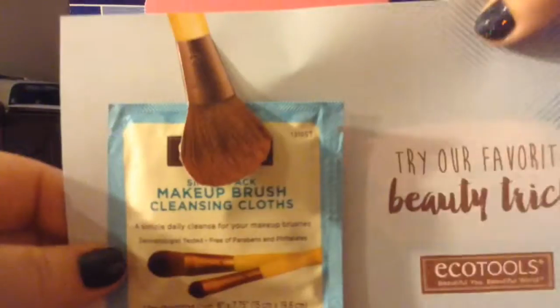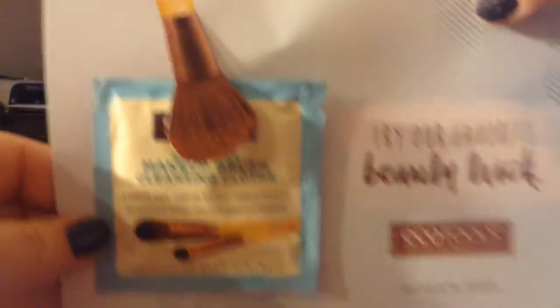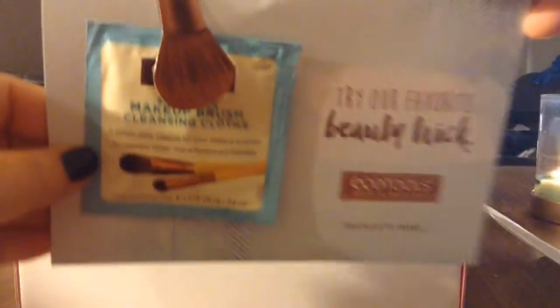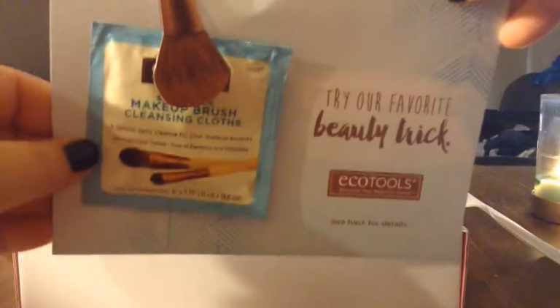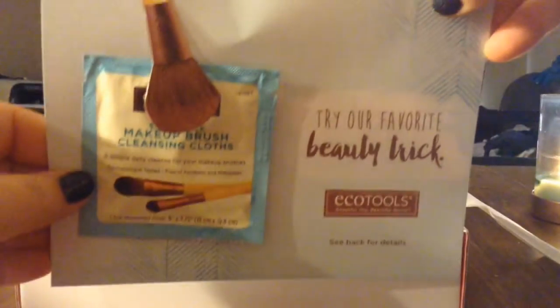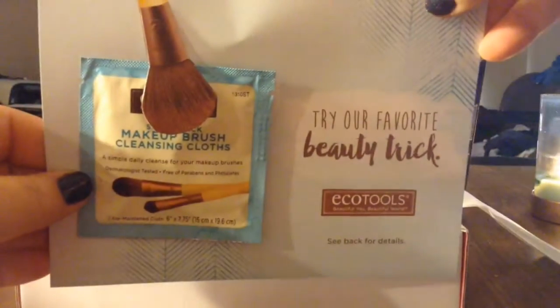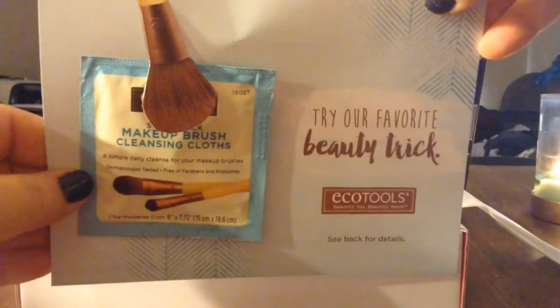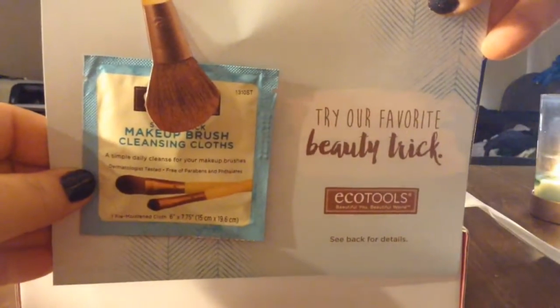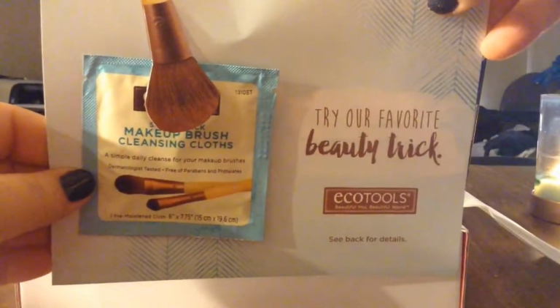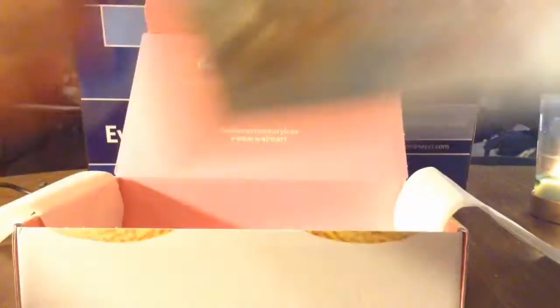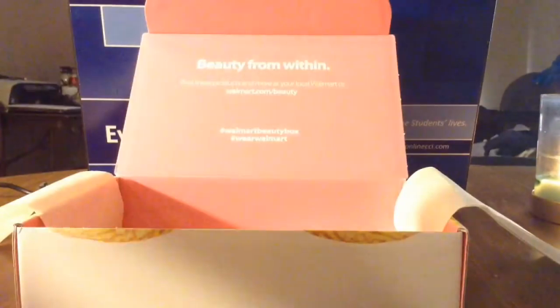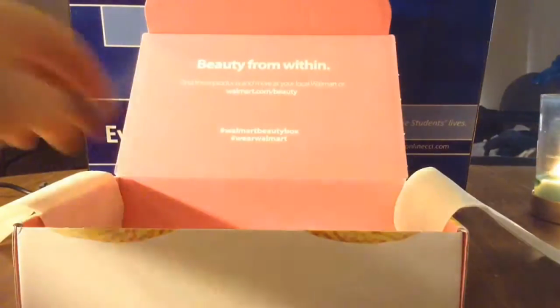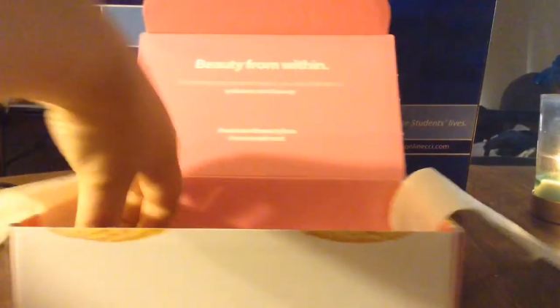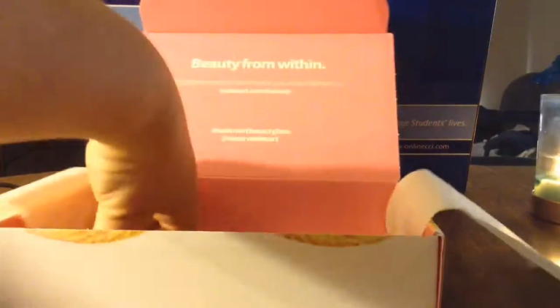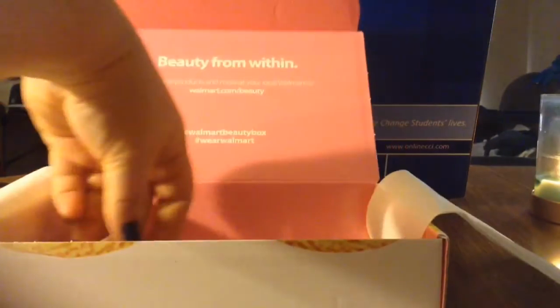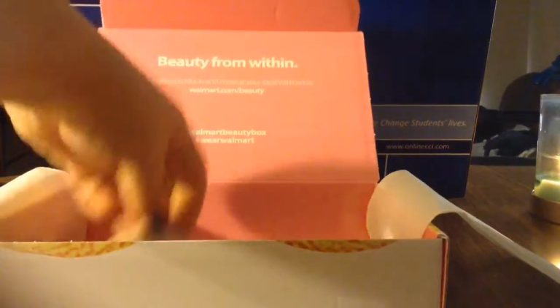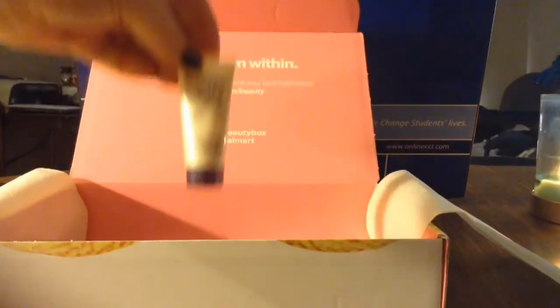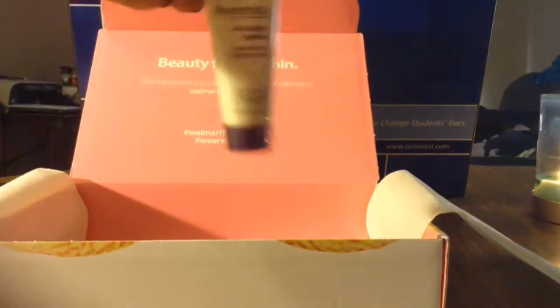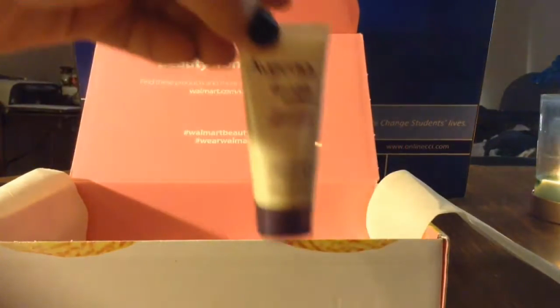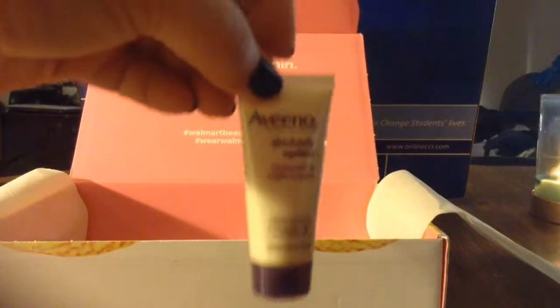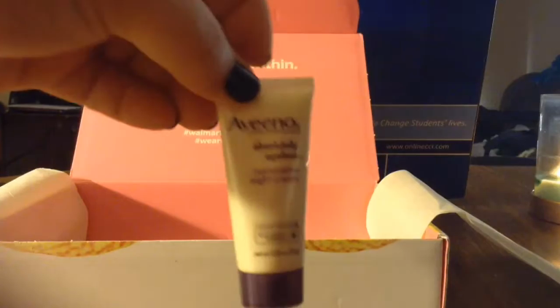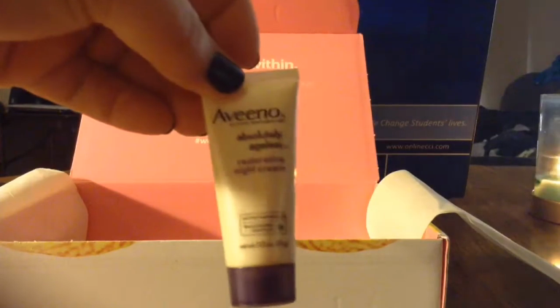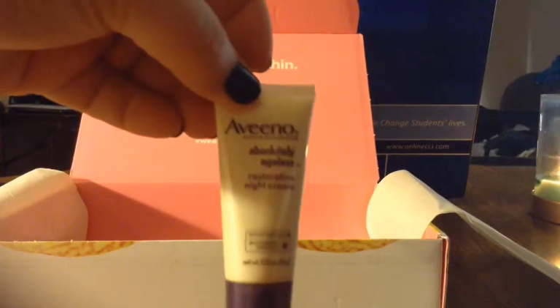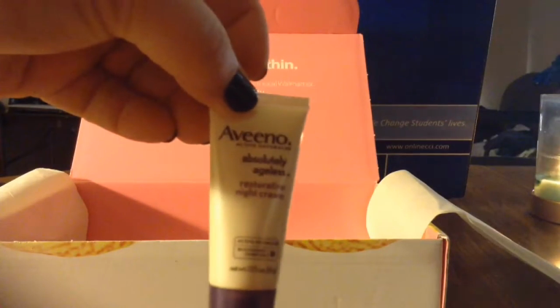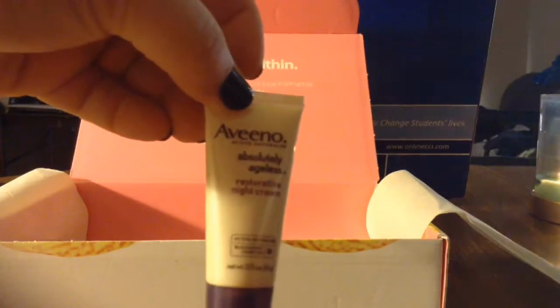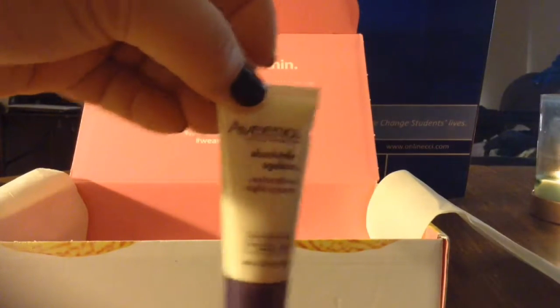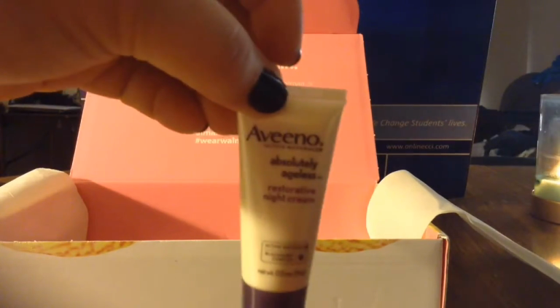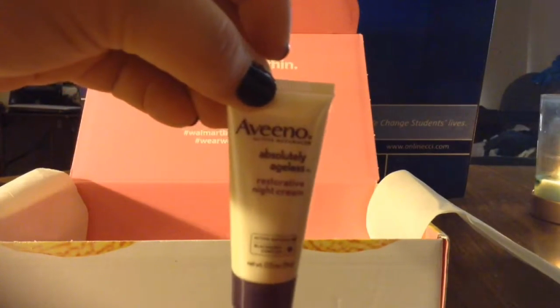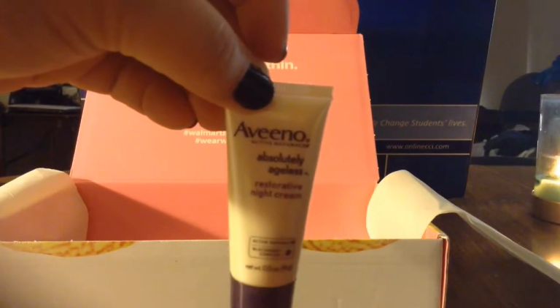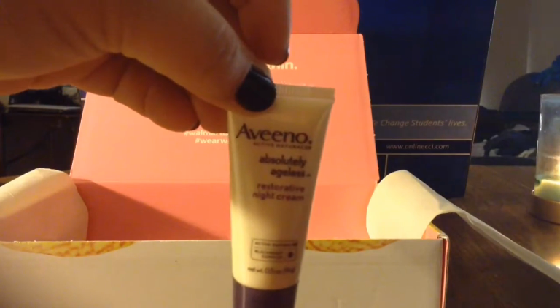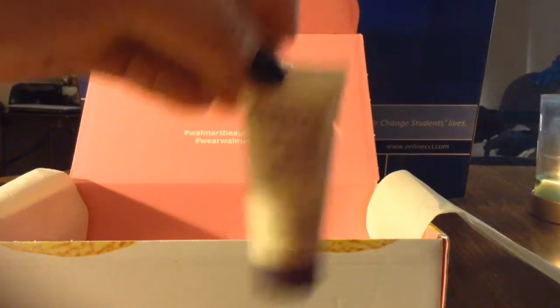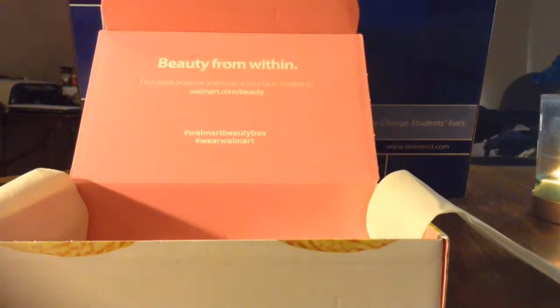And then from Ecotools, a beauty brush cleaning device. And then from Aveeno, their Absolutely Ageless Lotion.